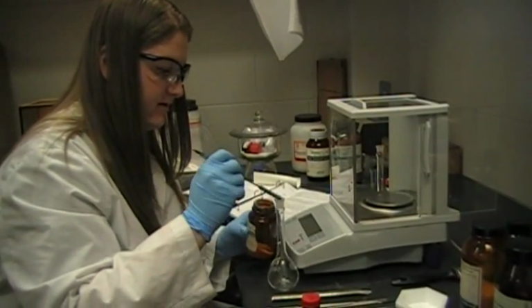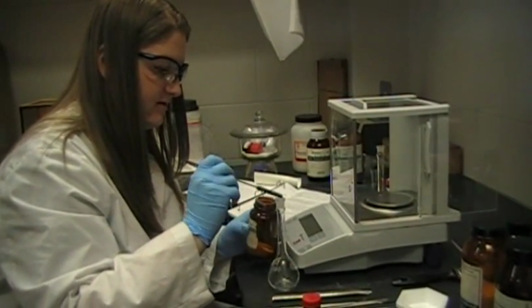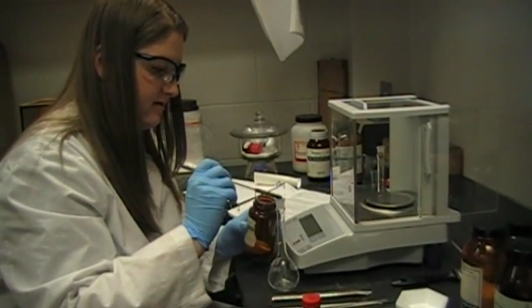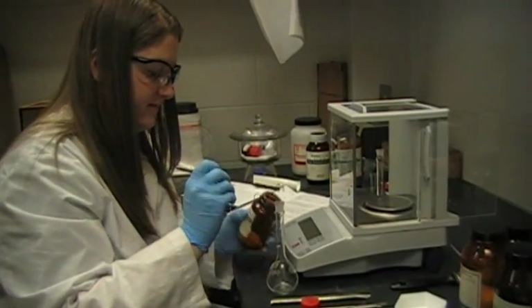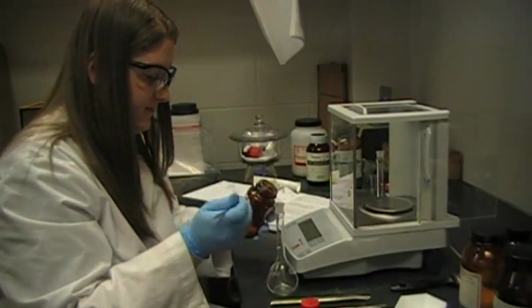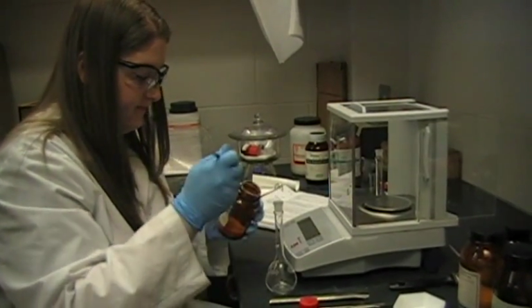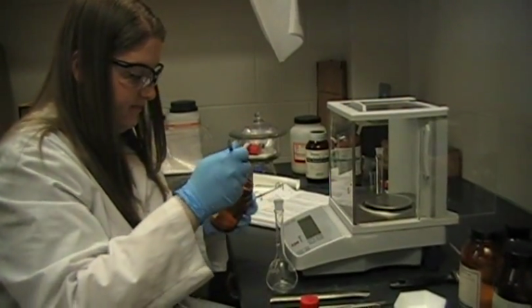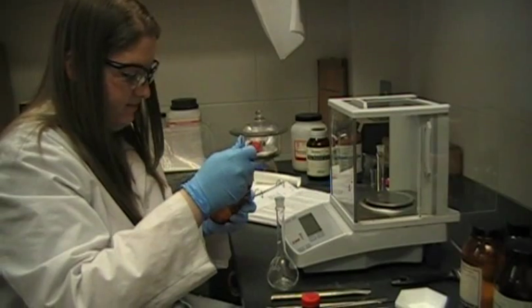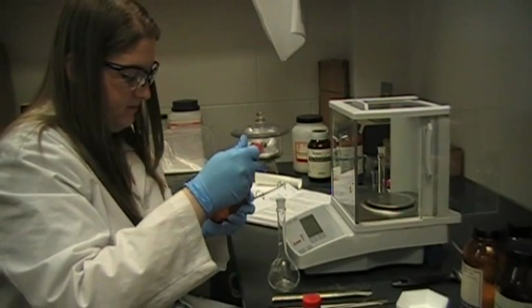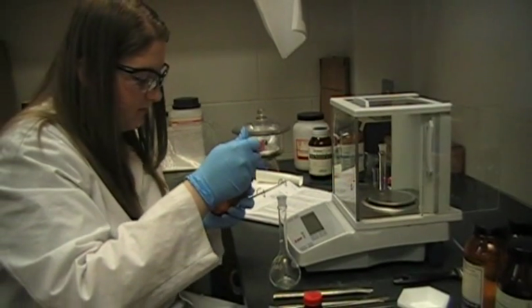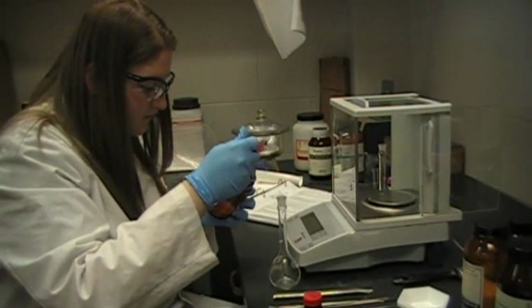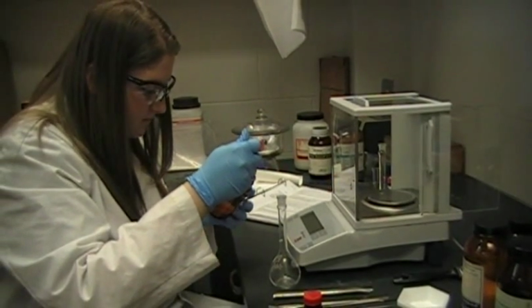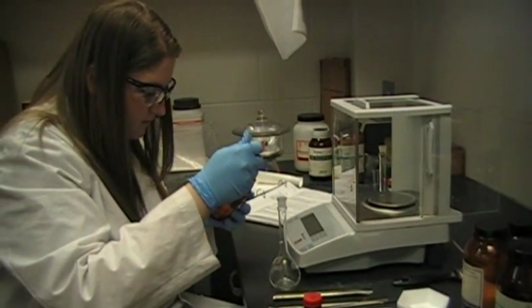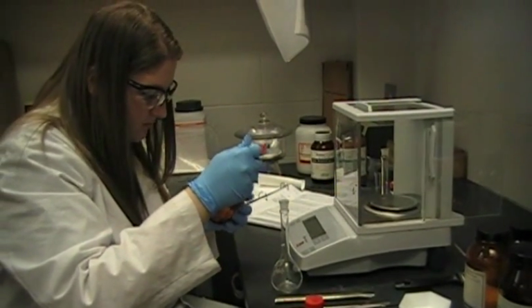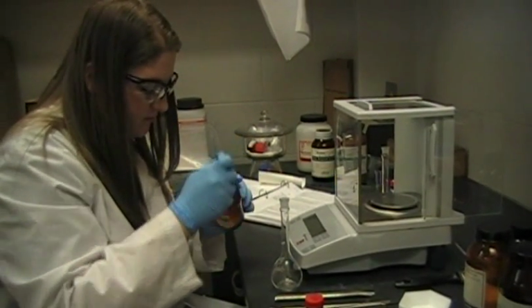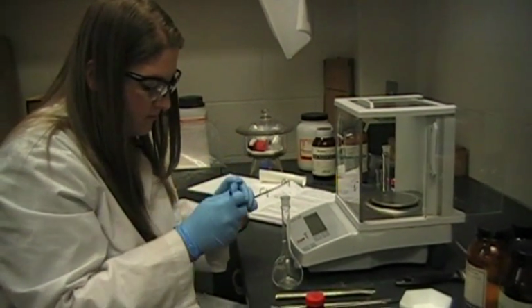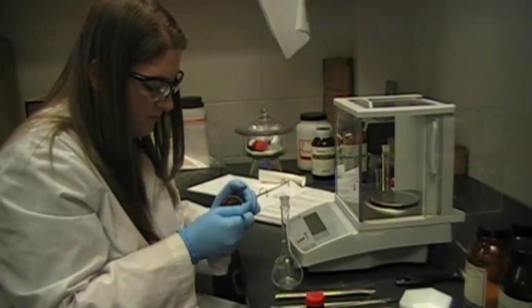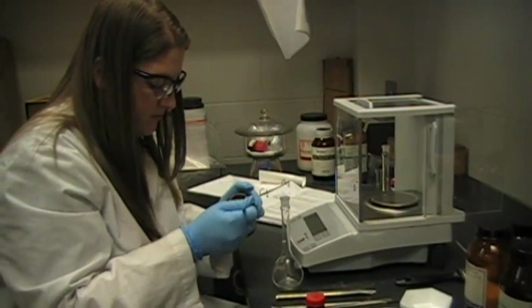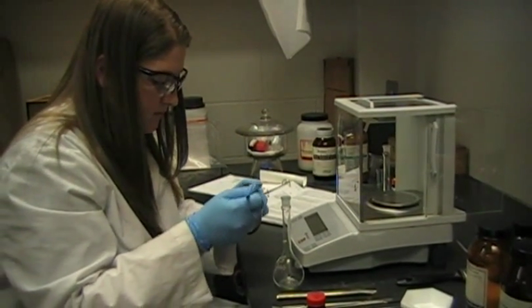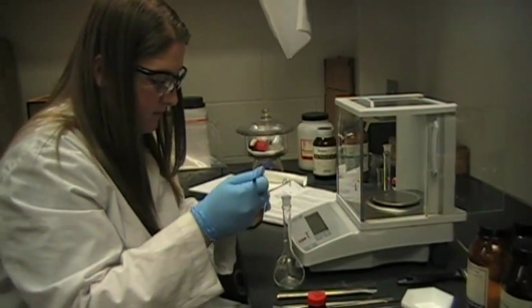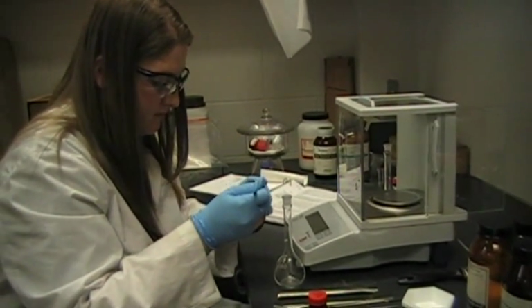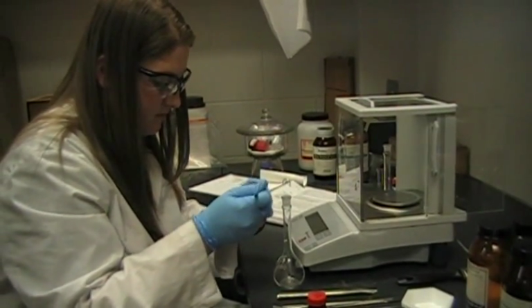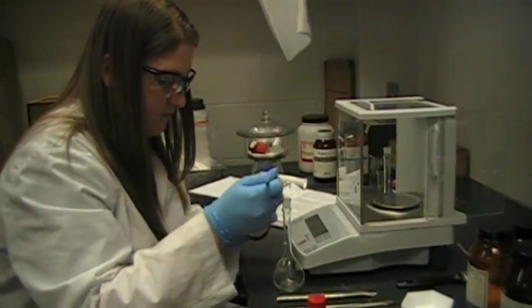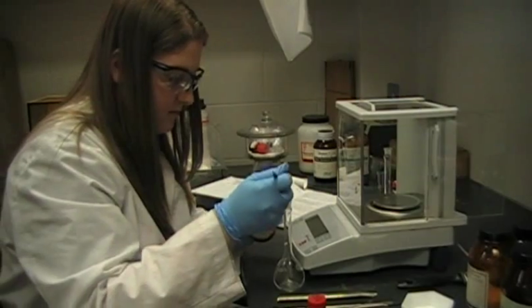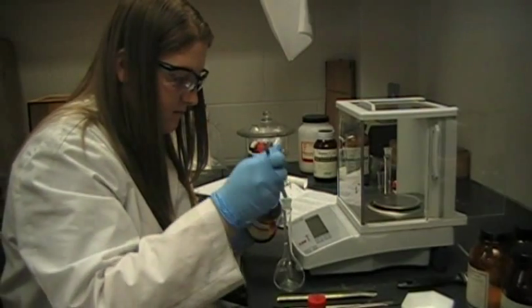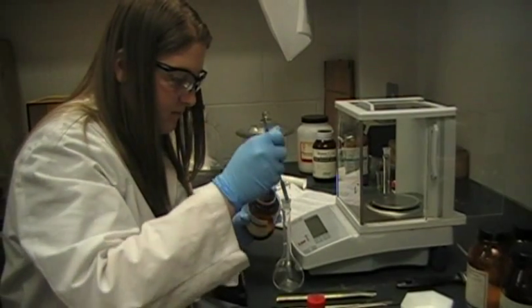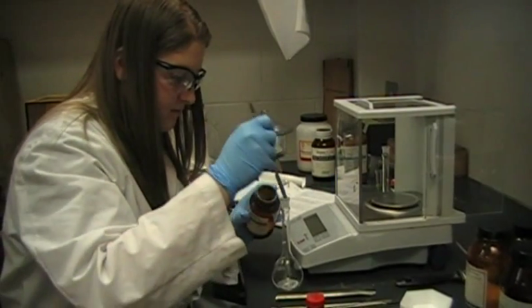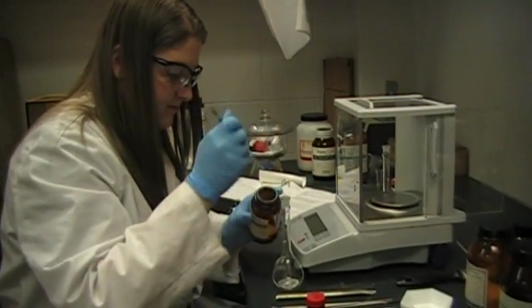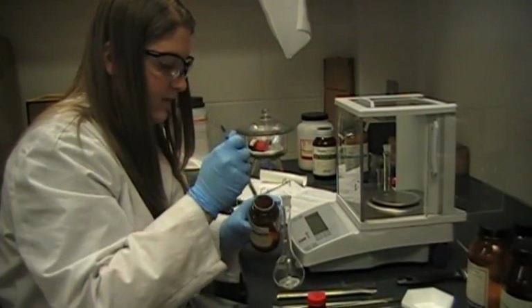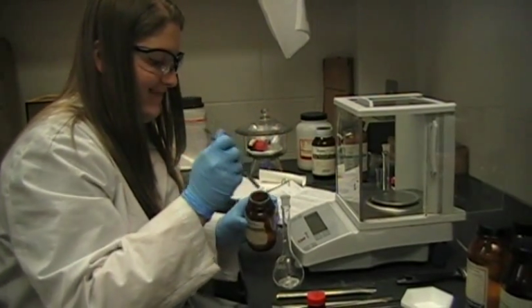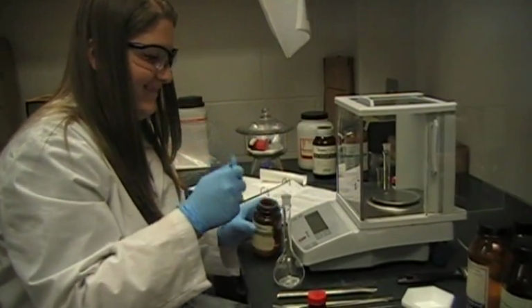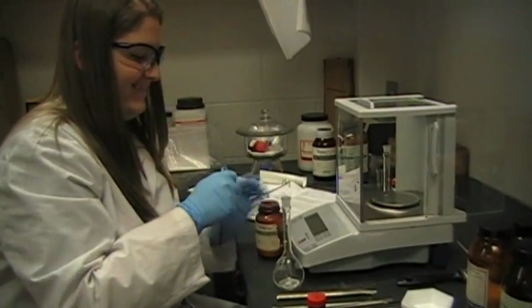The first step in performing both tests is to weigh out the reagents needed accurately. To do this, an analytical scale is used and each reagent is weighed into a flask.